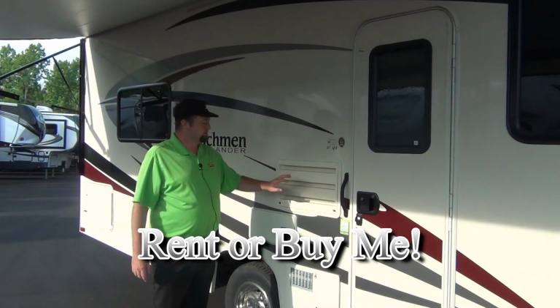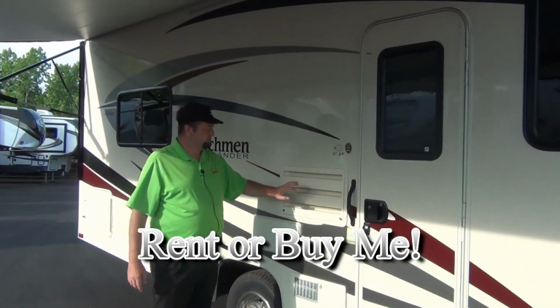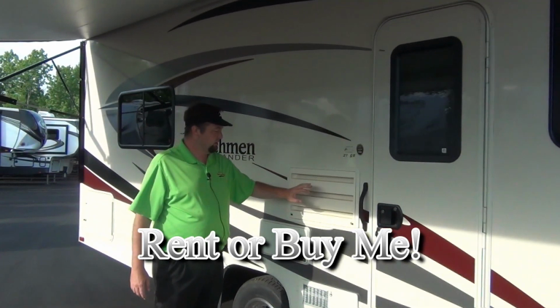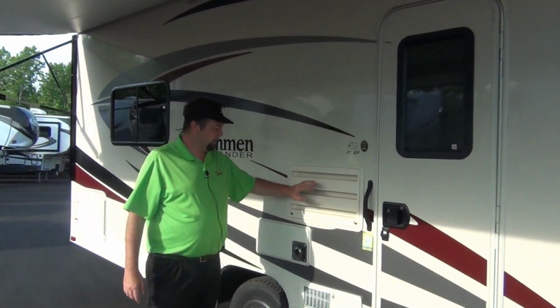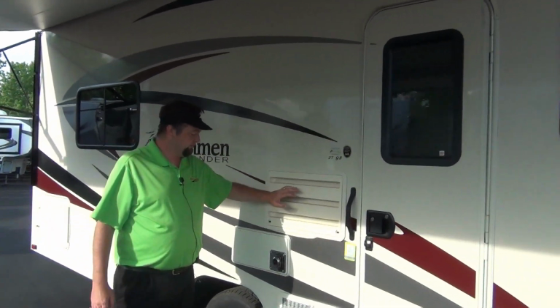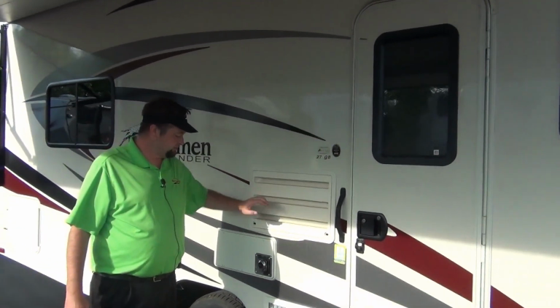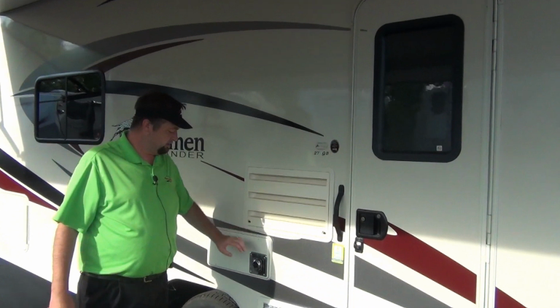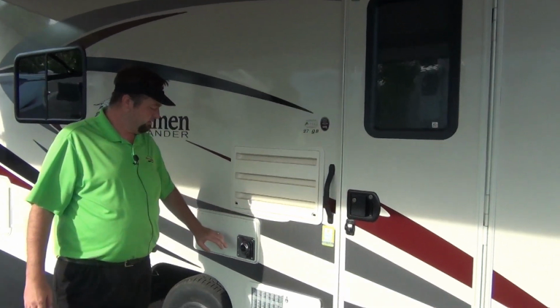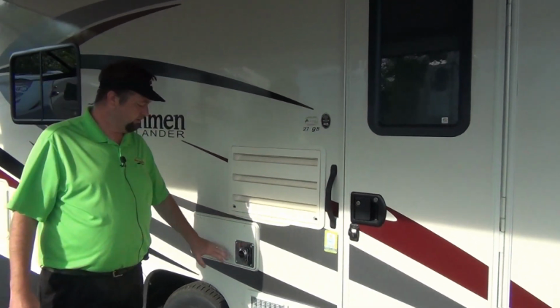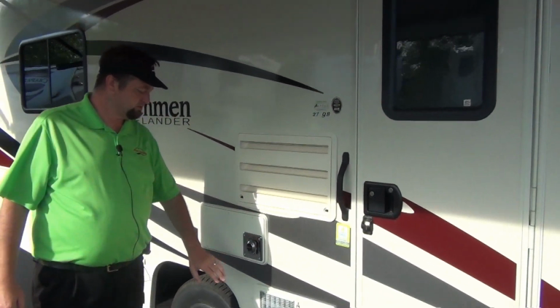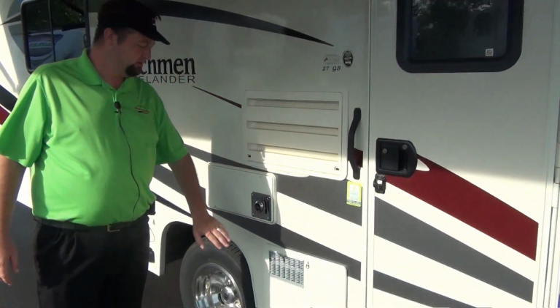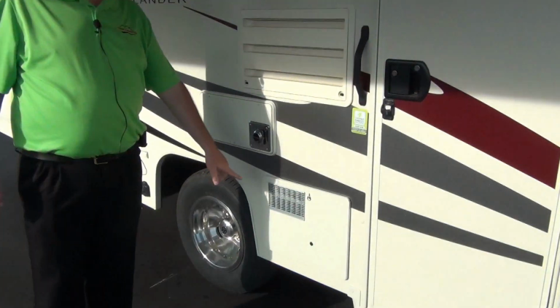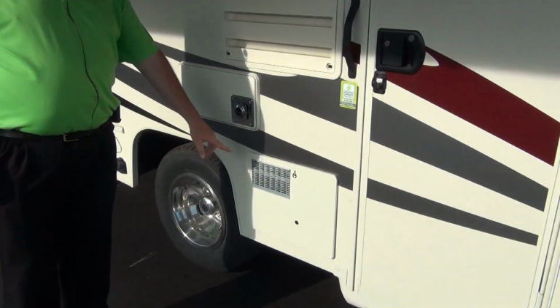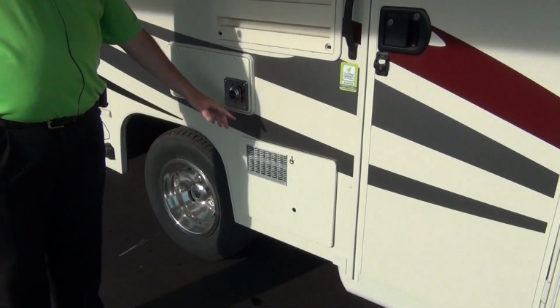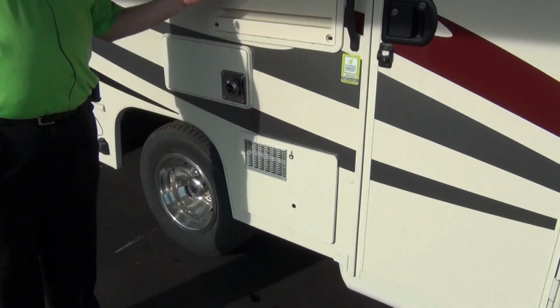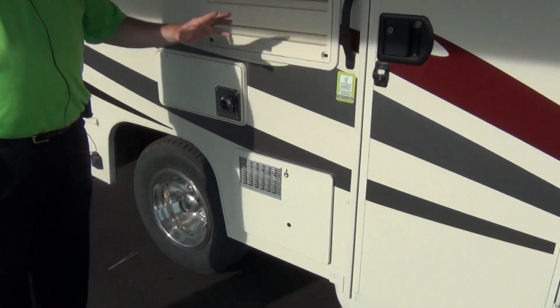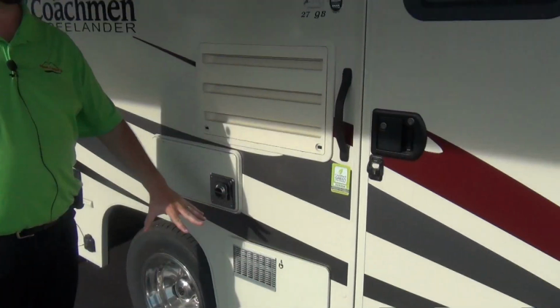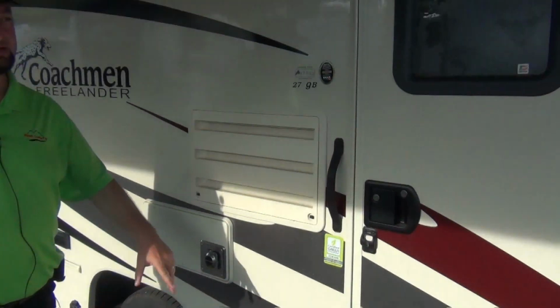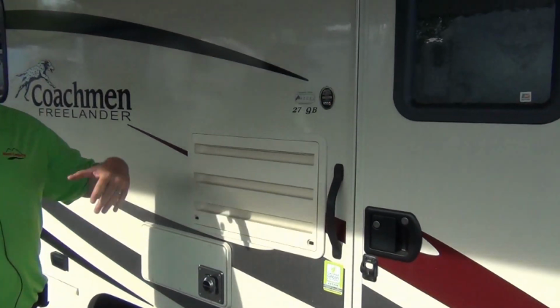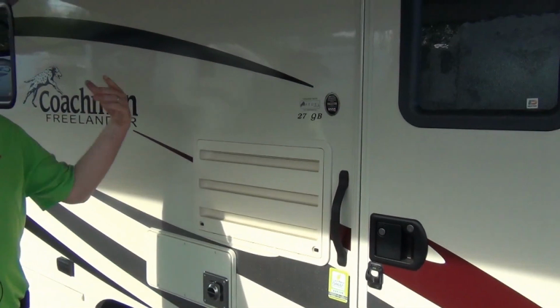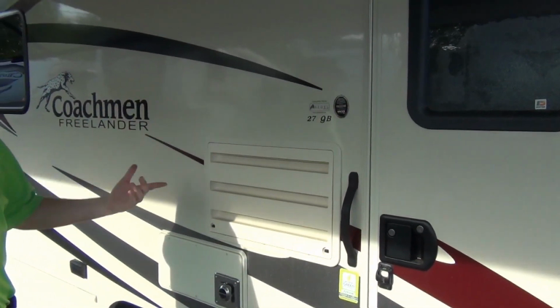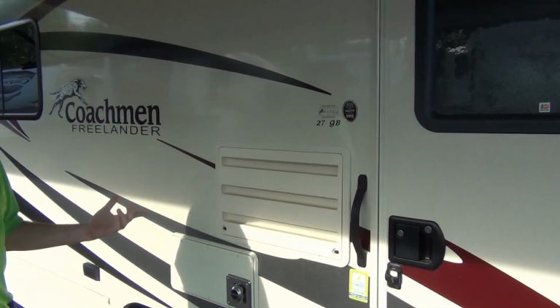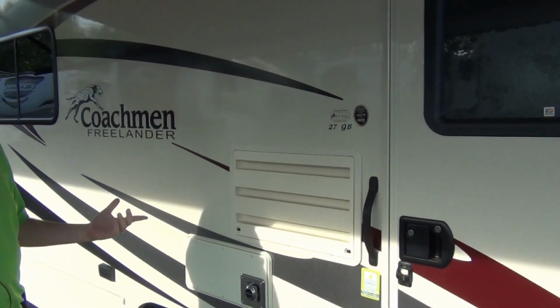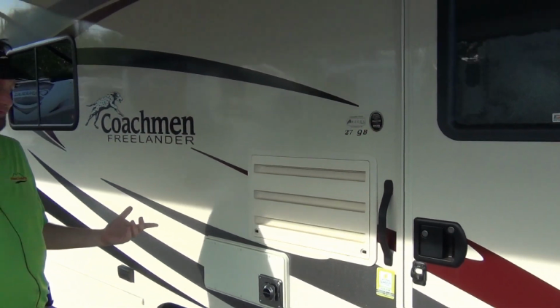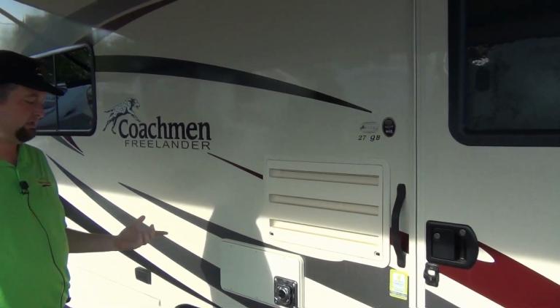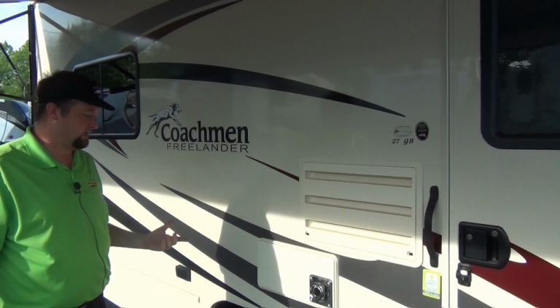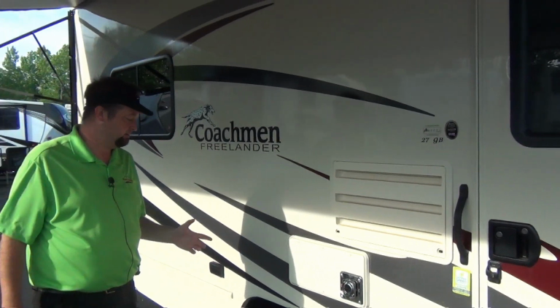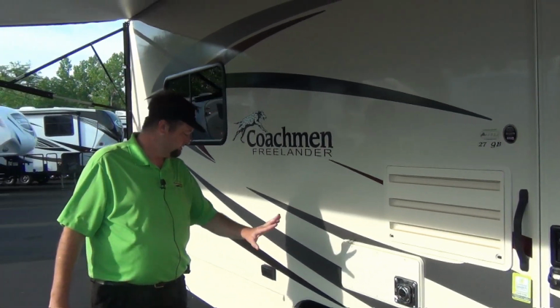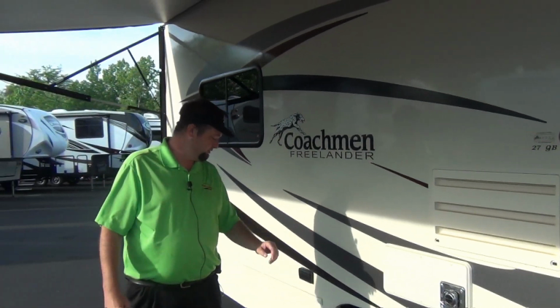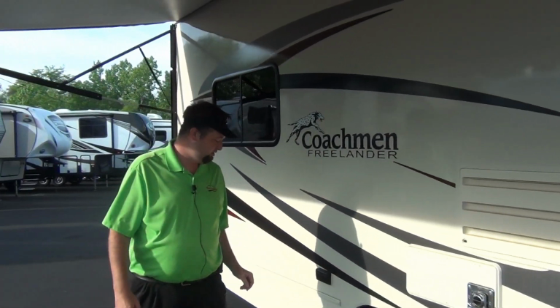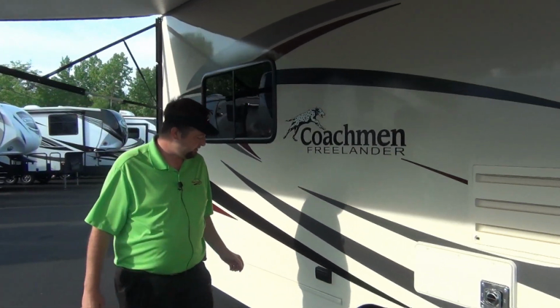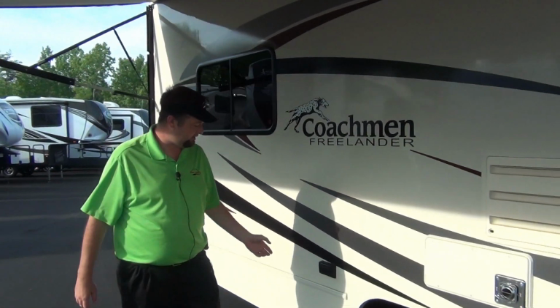This is your refrigerator, furnace, and water heater. It's all right here in this location, but we'll be able to take care of all that from the inside, so you won't have to worry about that.